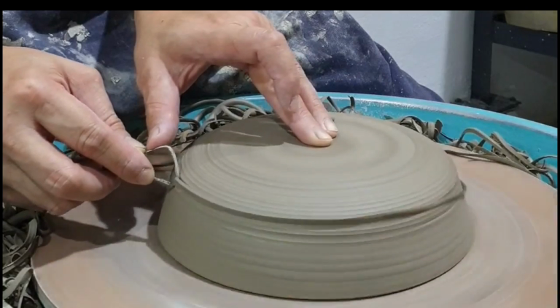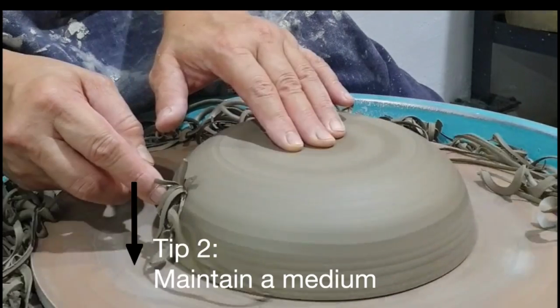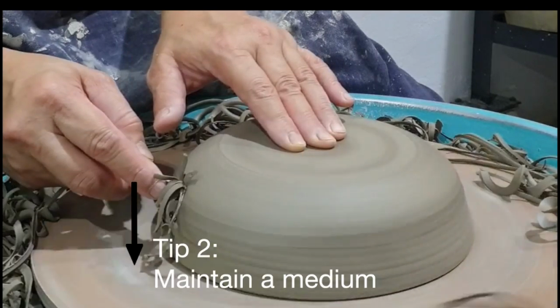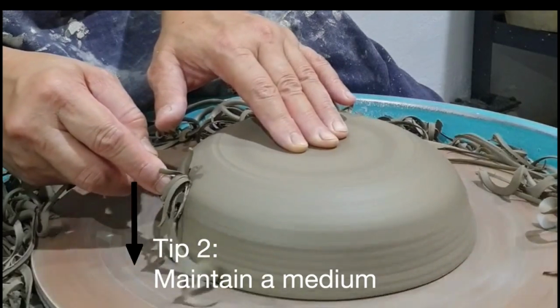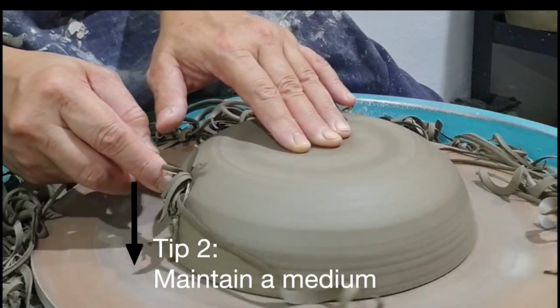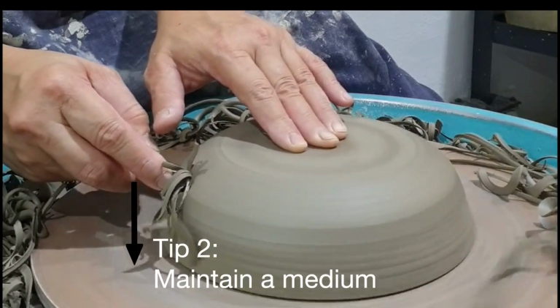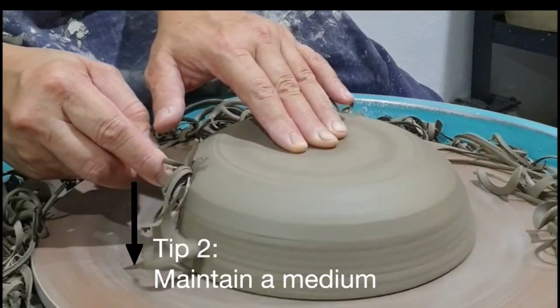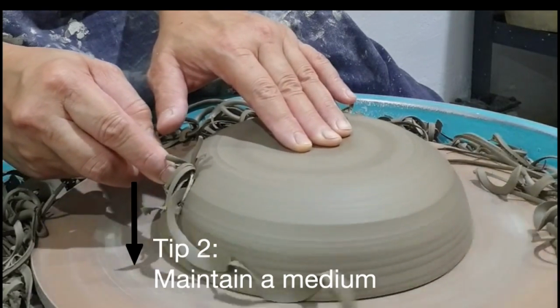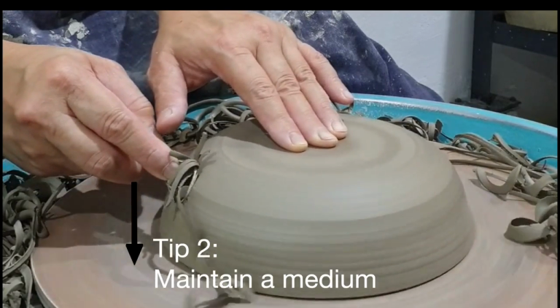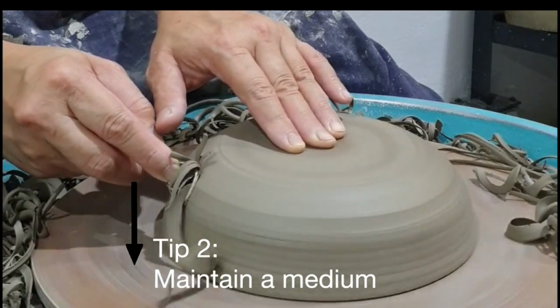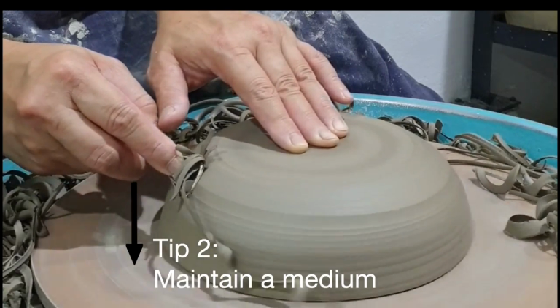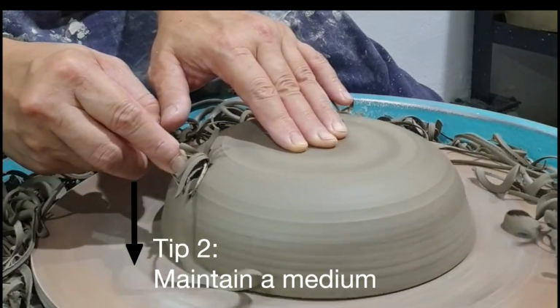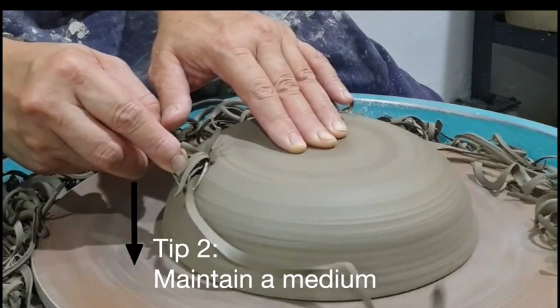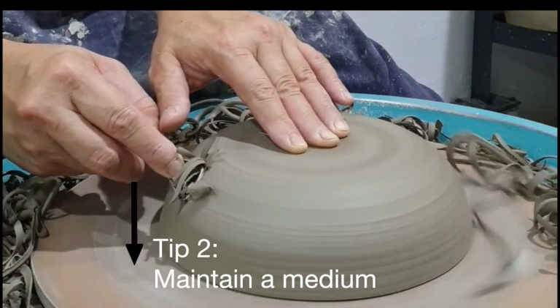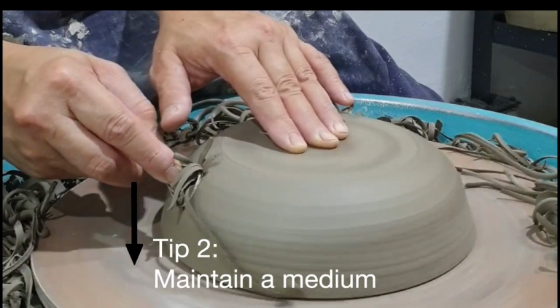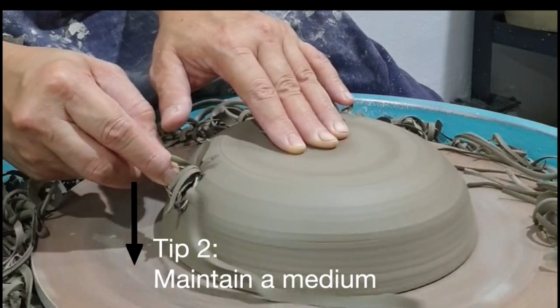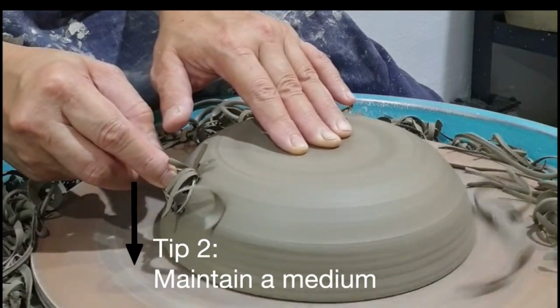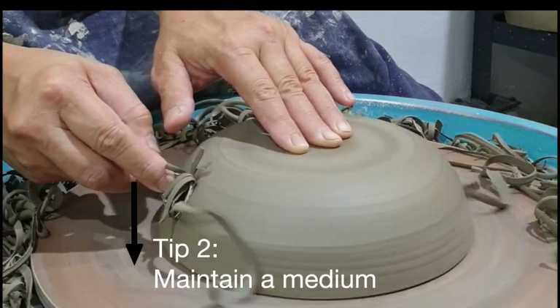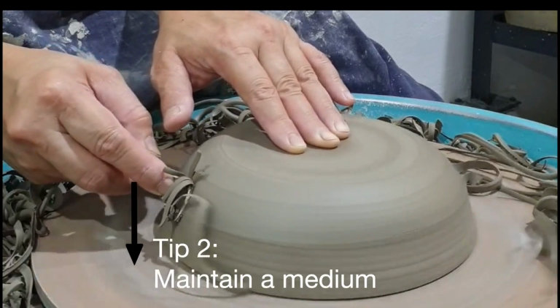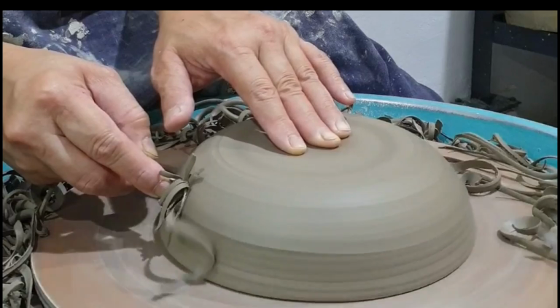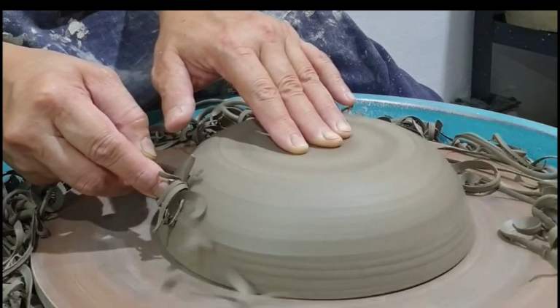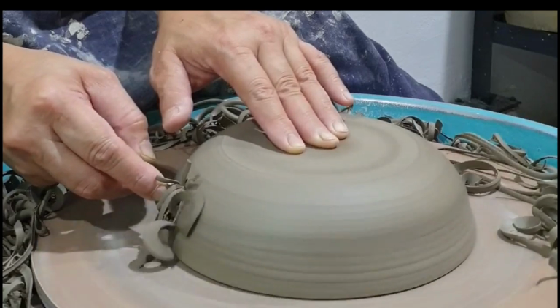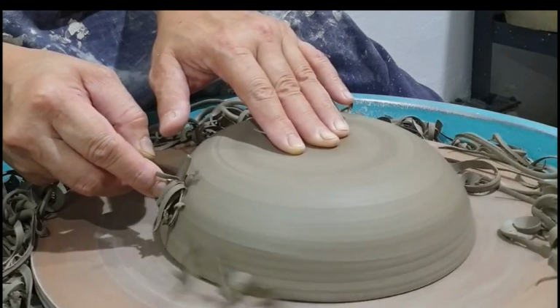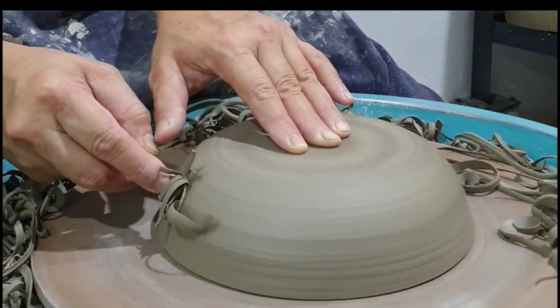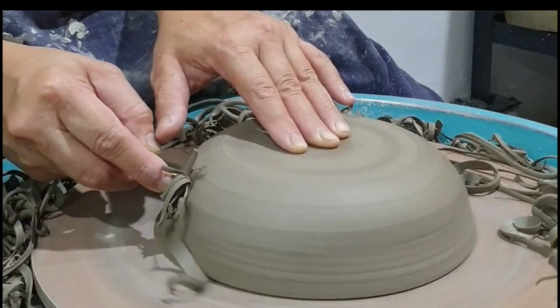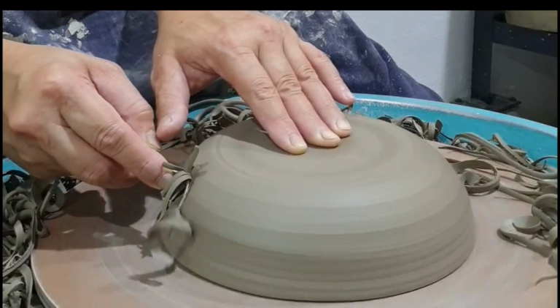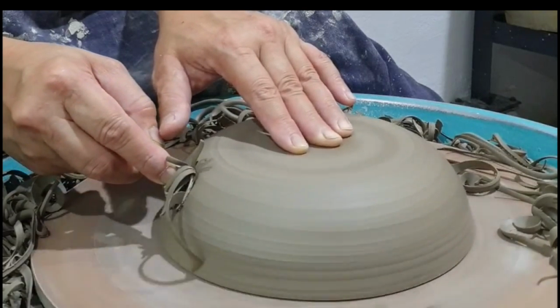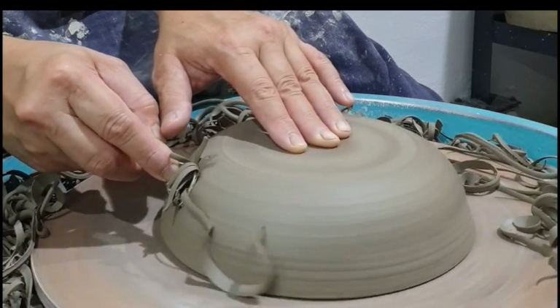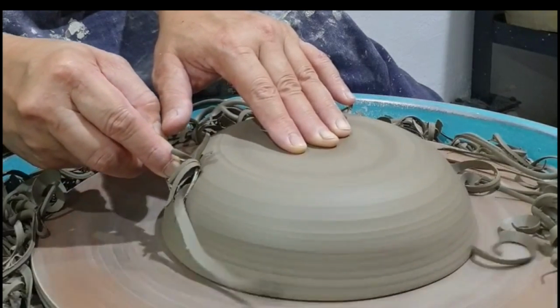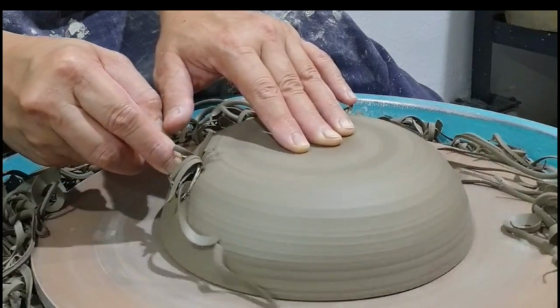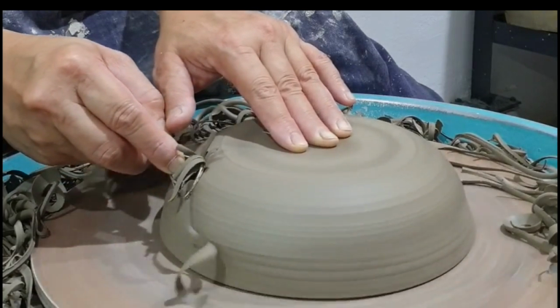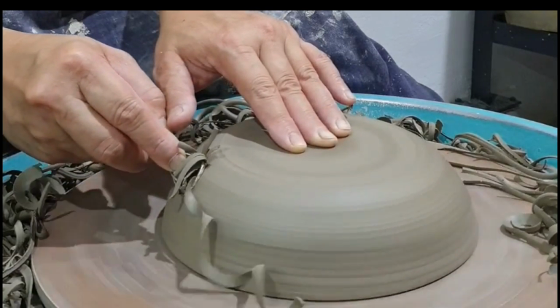Take note of the speed of the wheel — maintain at a medium speed. The speed and the pressure from the tool must be balanced.